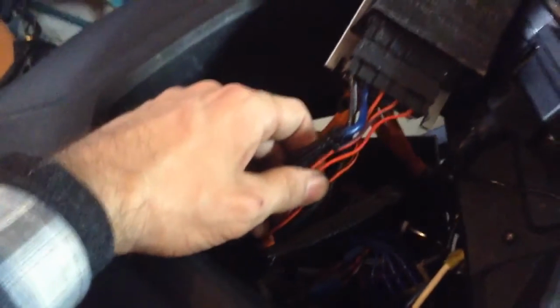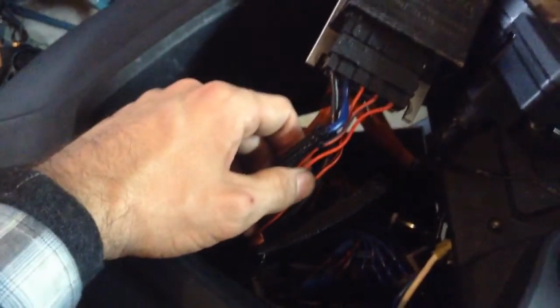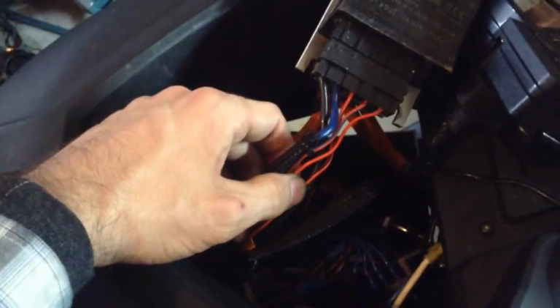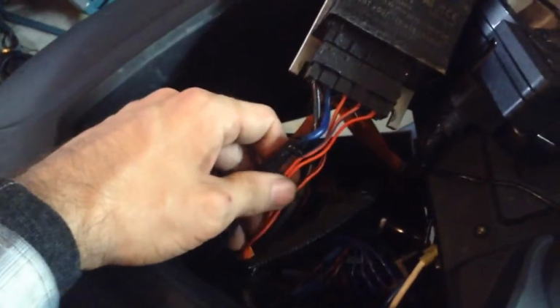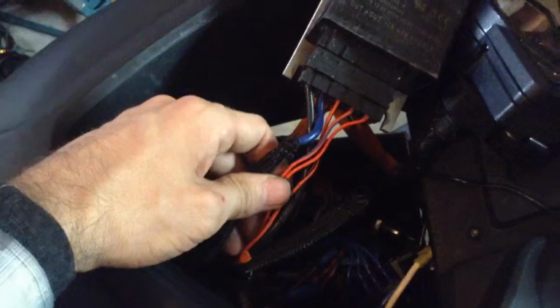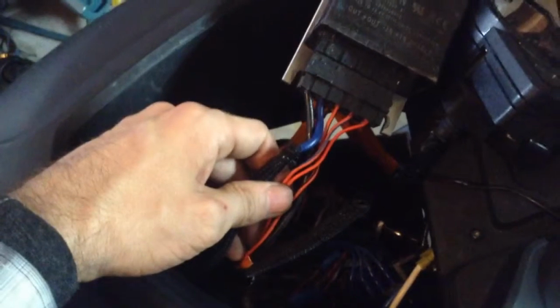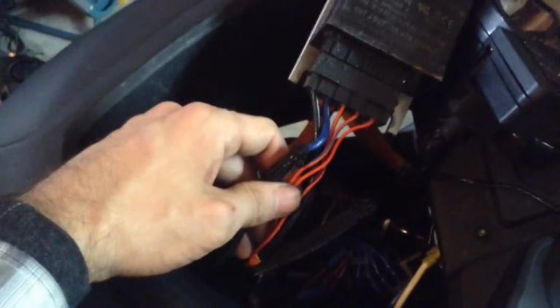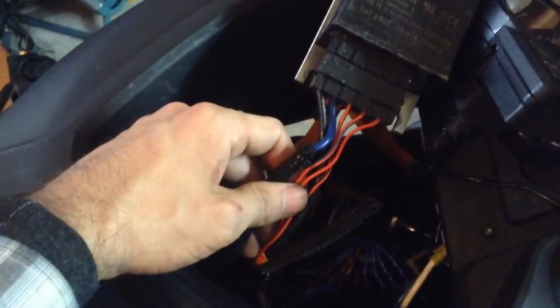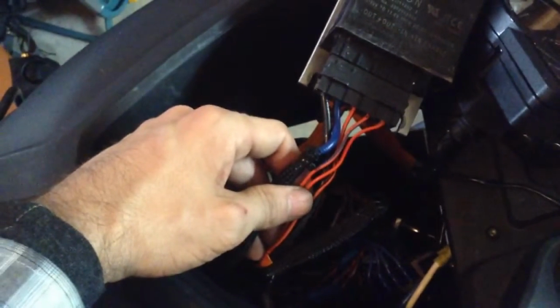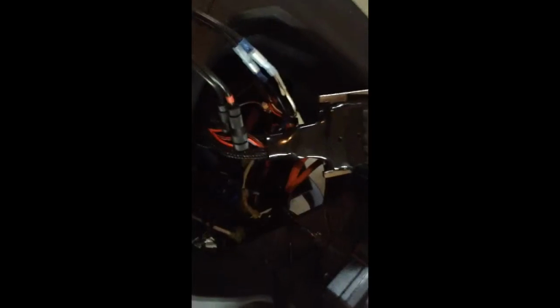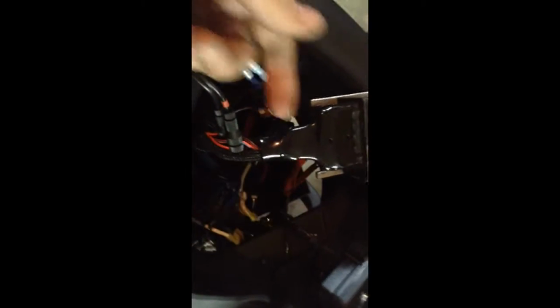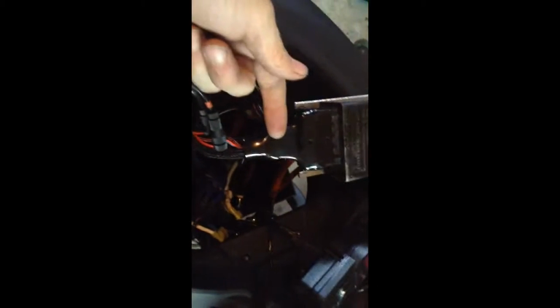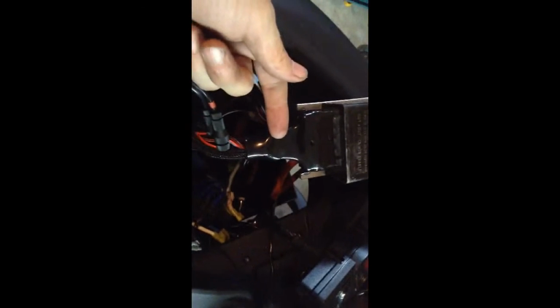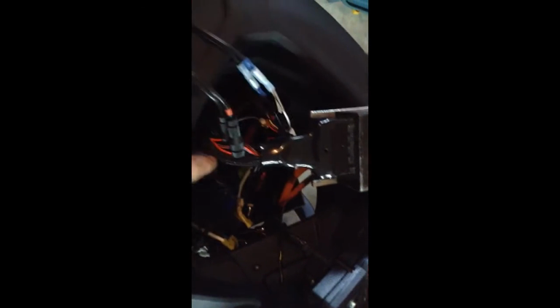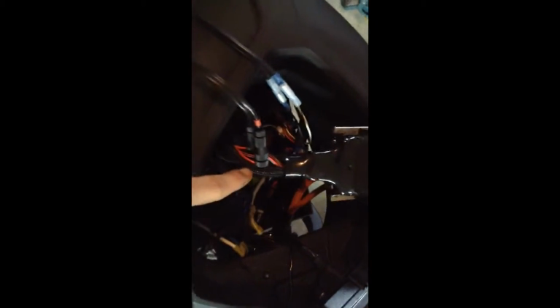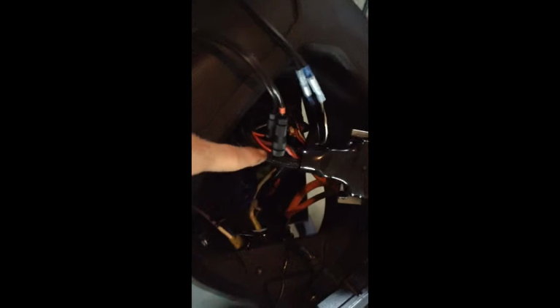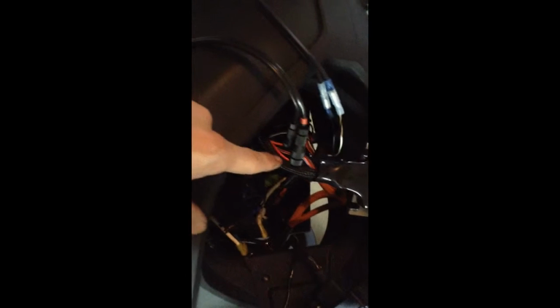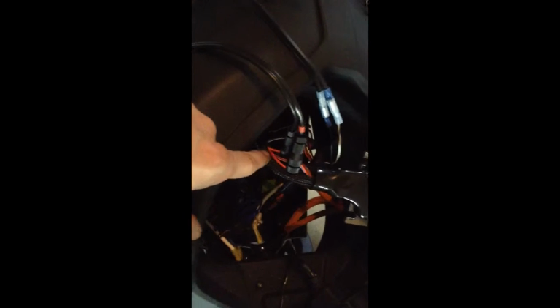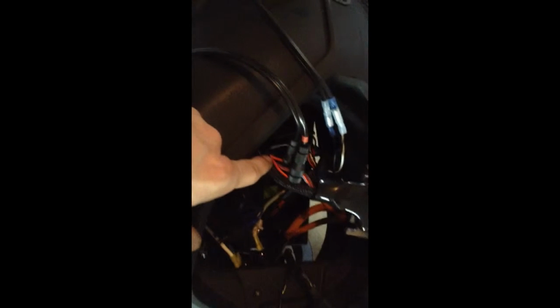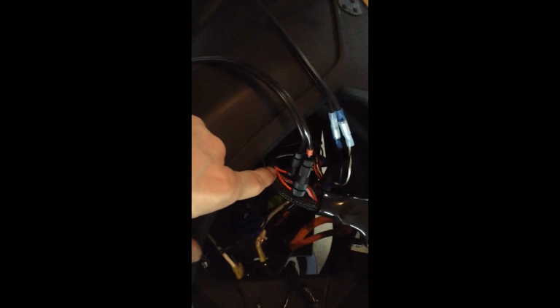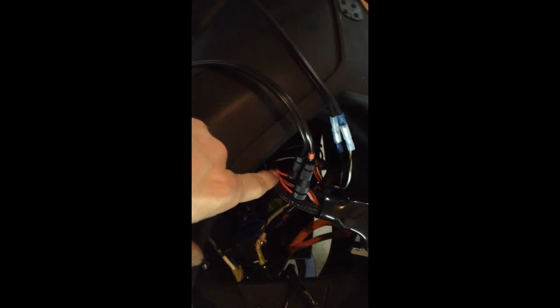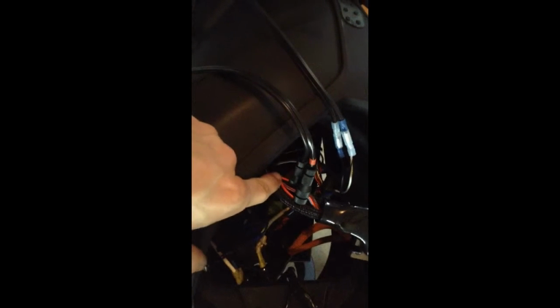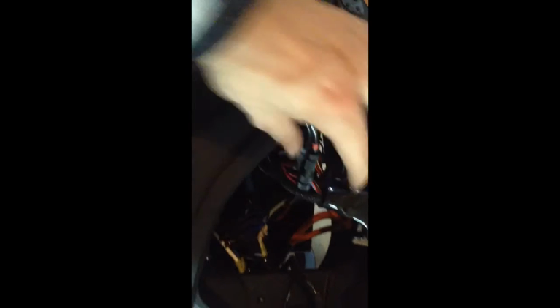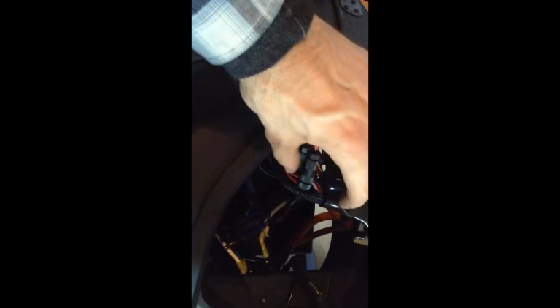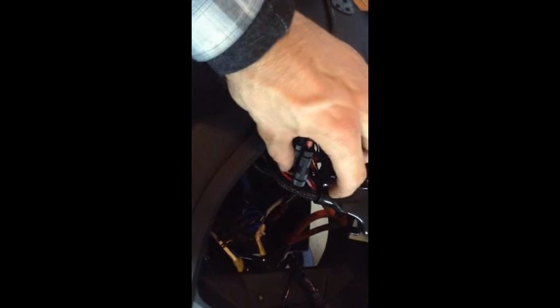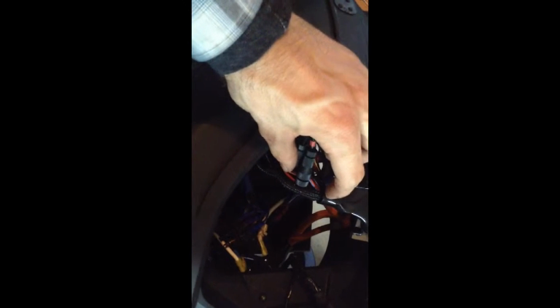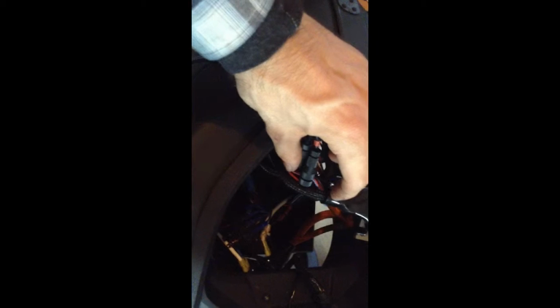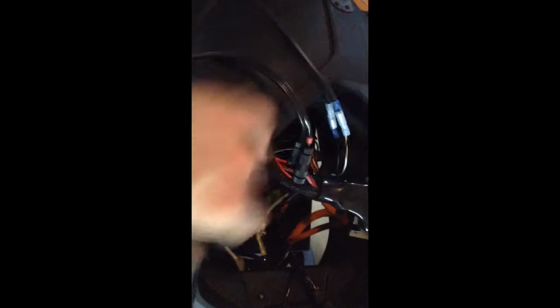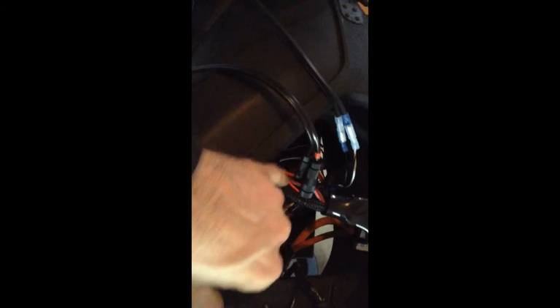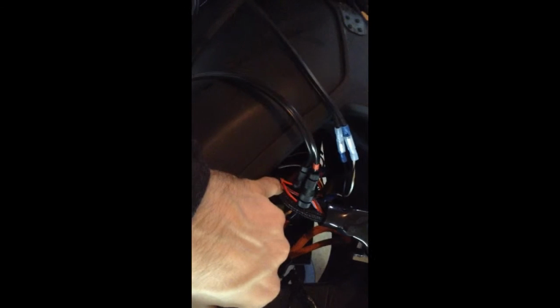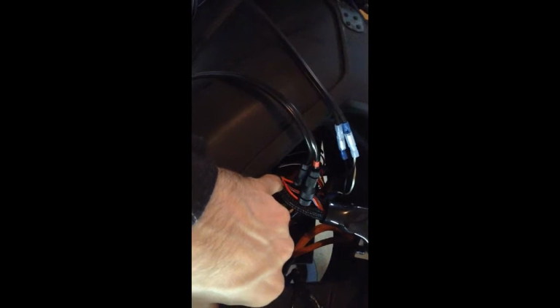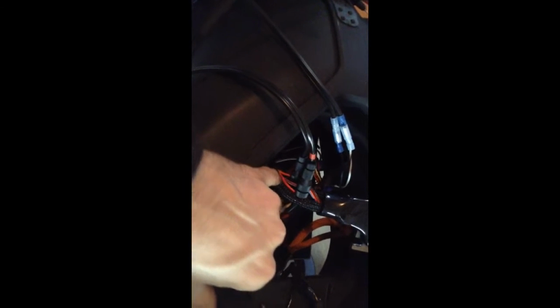I'm going to pause the video here, do that, and show you what it looks like. Once you get the boot reinstalled, you want to re-expose the wires. You should have gone down five inches, and if you did that, you'll have about three inches of room where the electrical tape isn't.